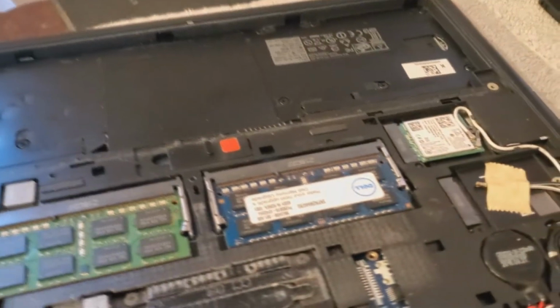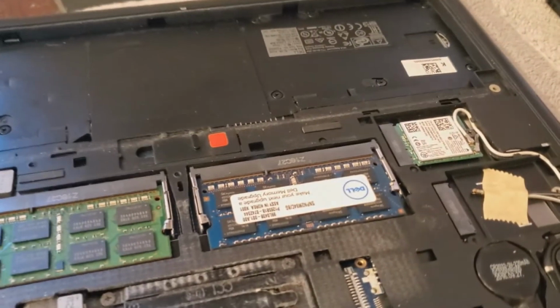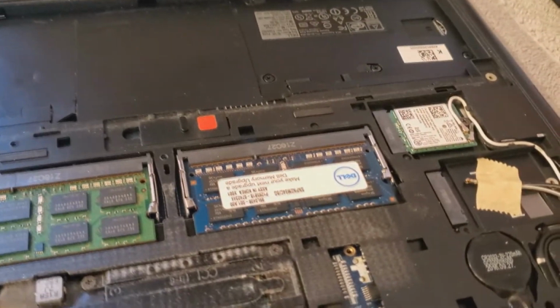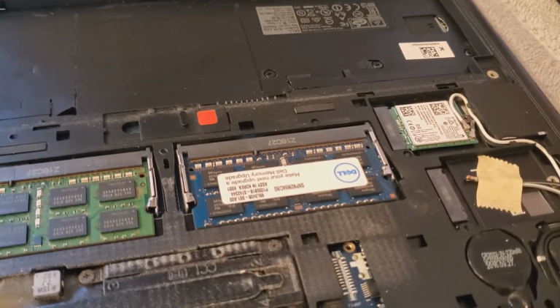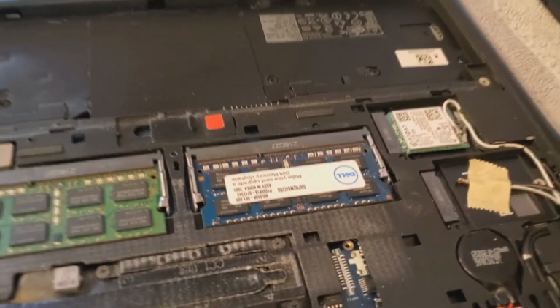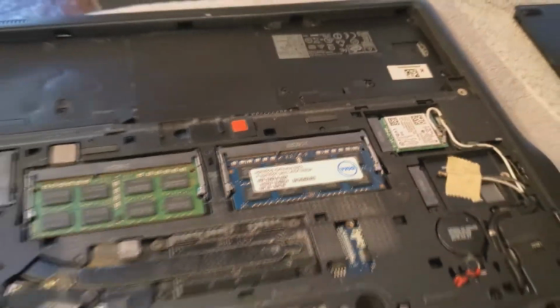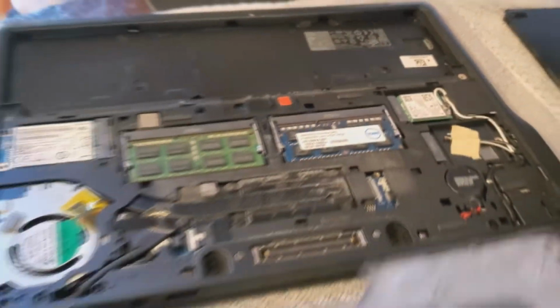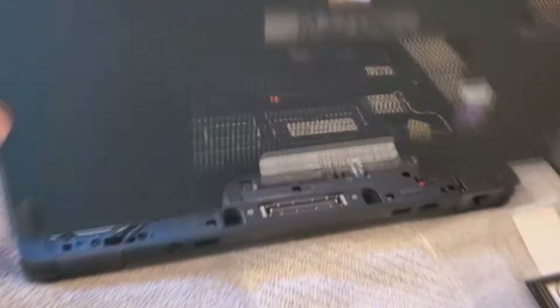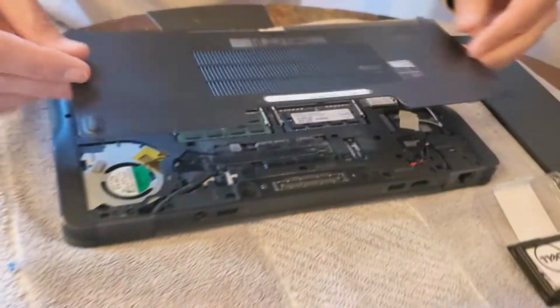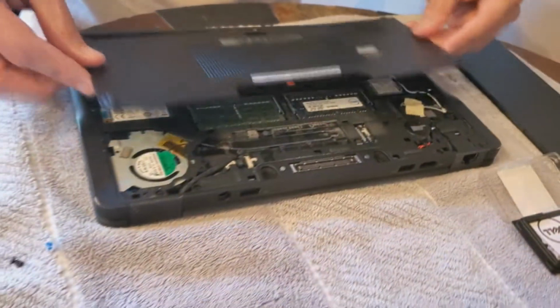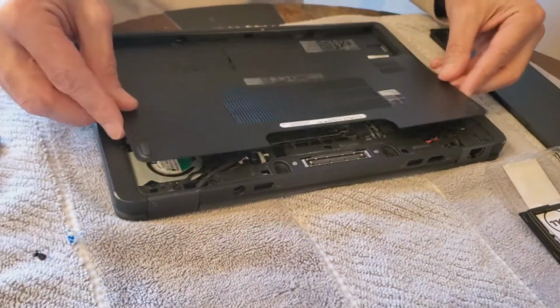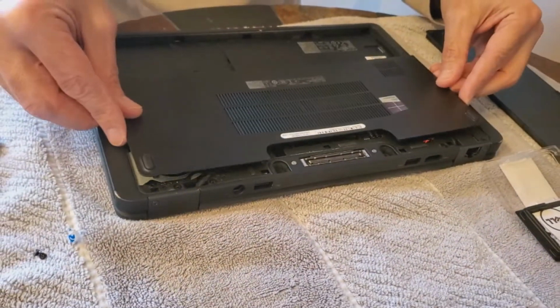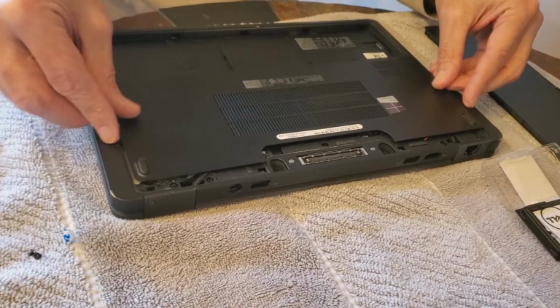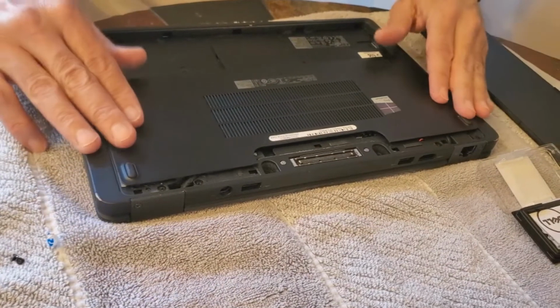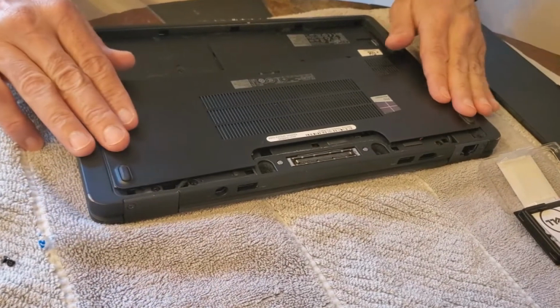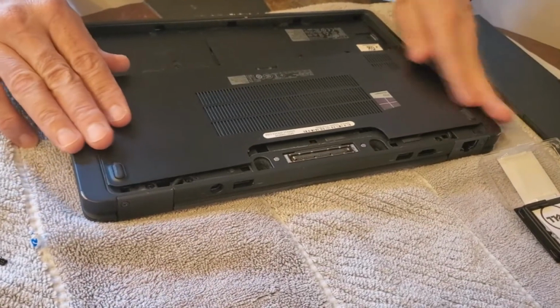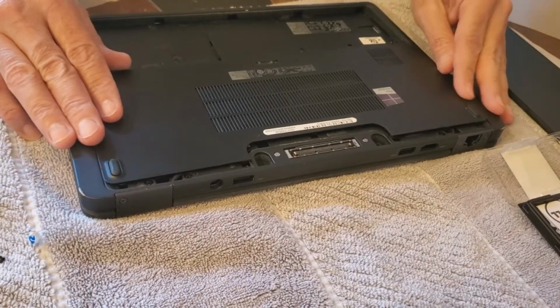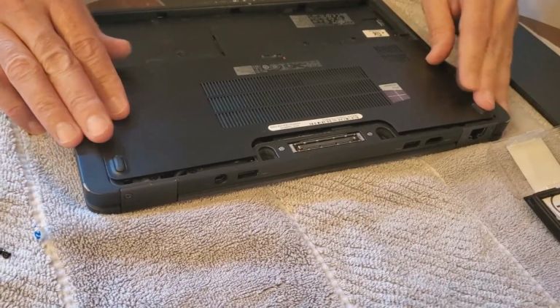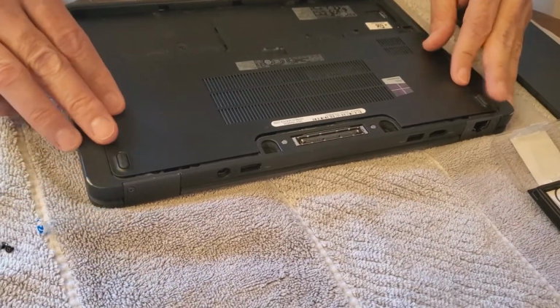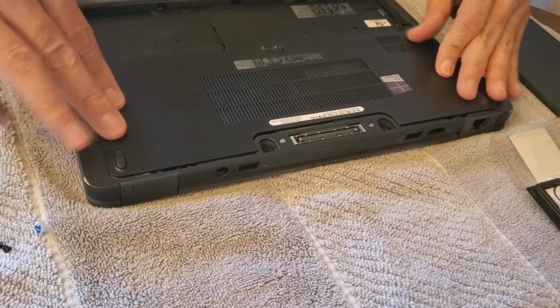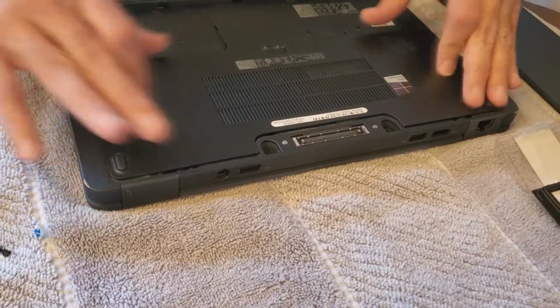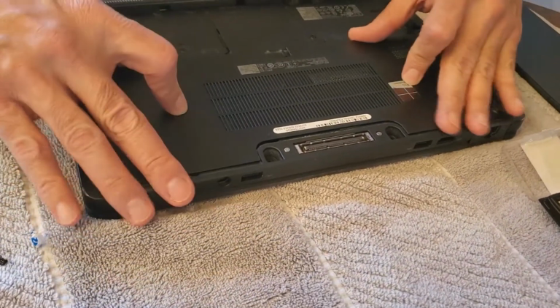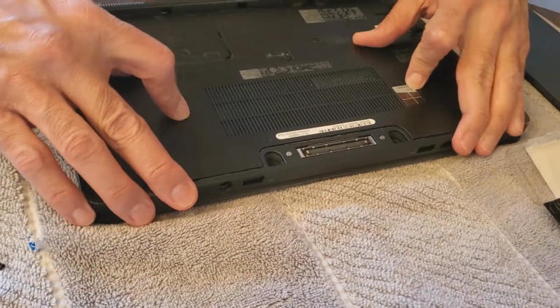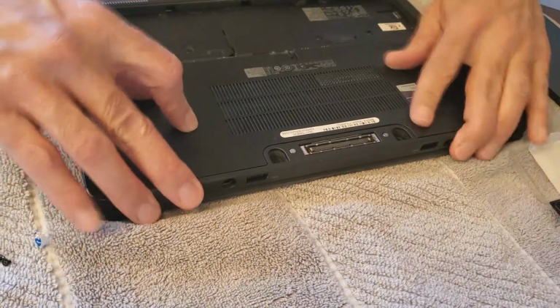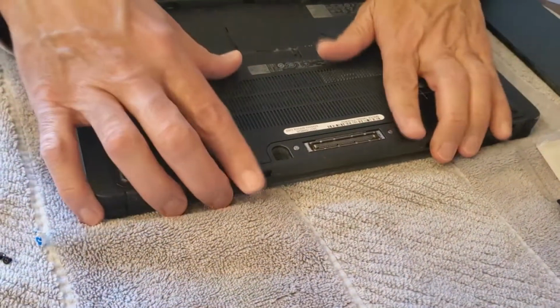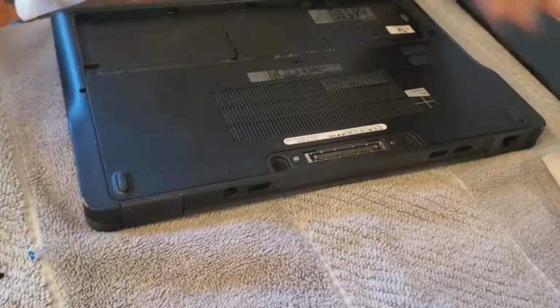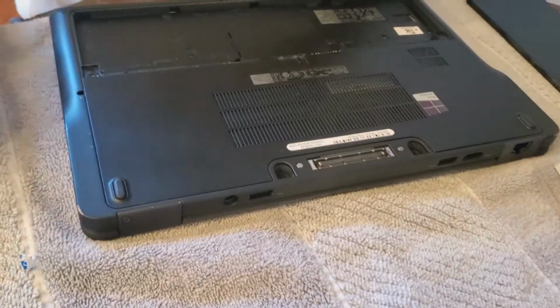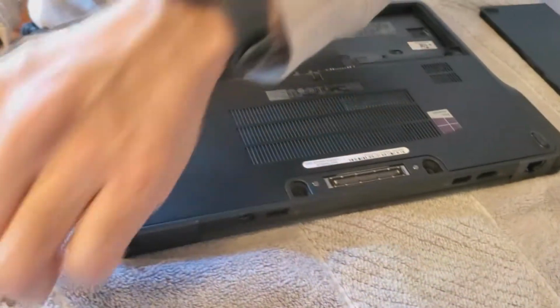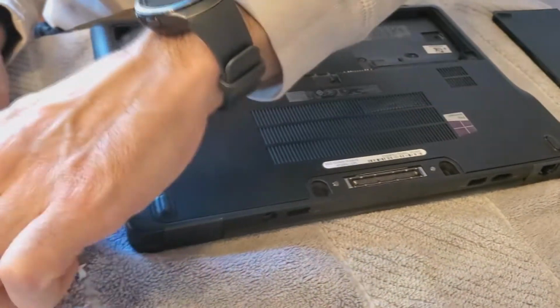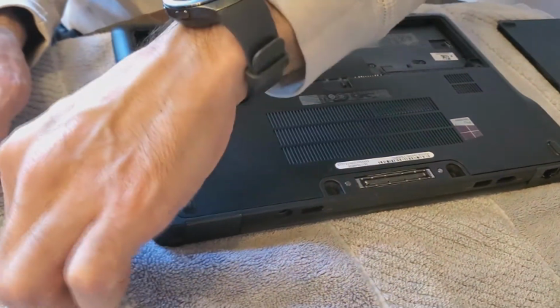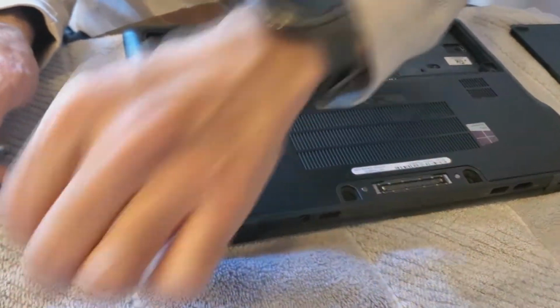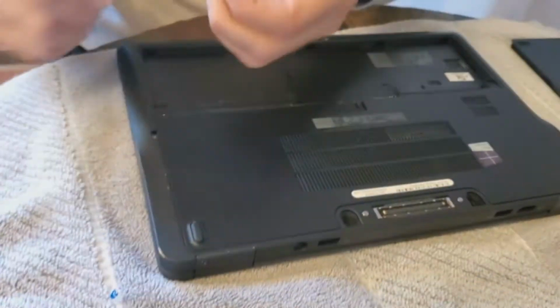All you're gonna do is push down and make sure that these clips are closed. Once you do that, you're all set. You put this plate back, slide it forward, and then you put the two screws back in.